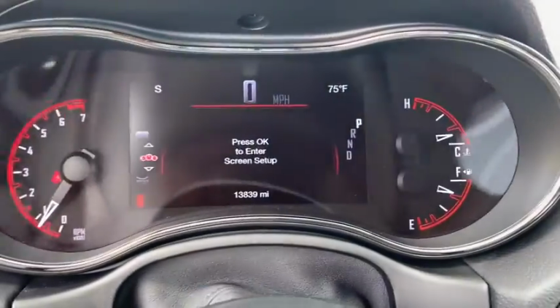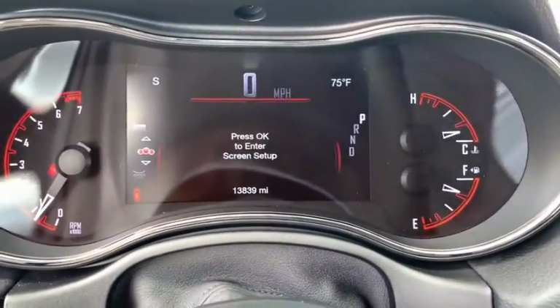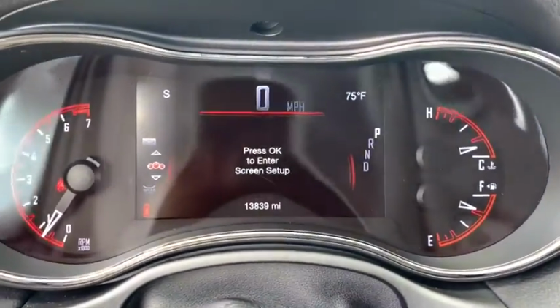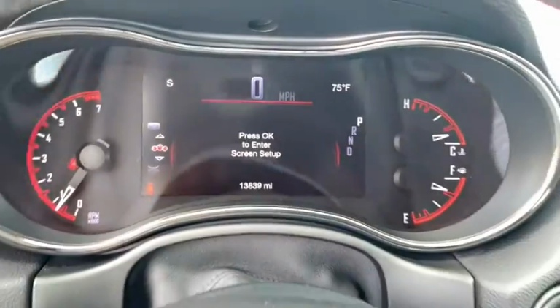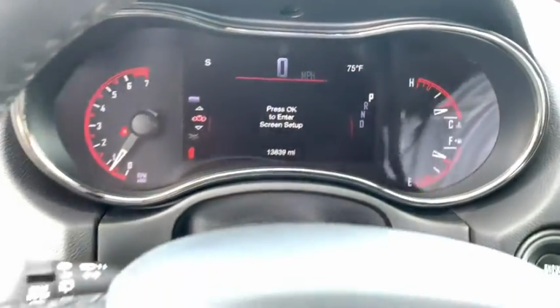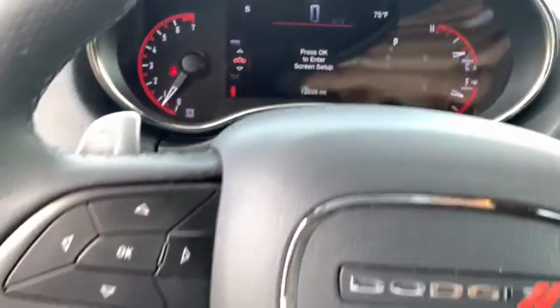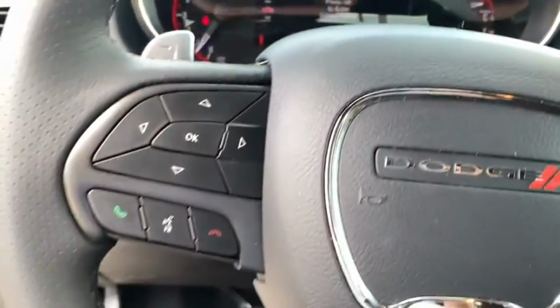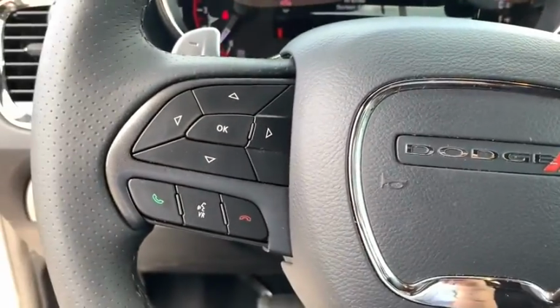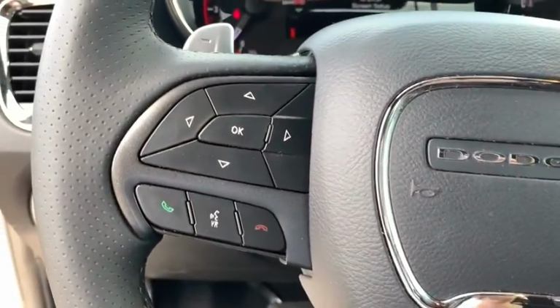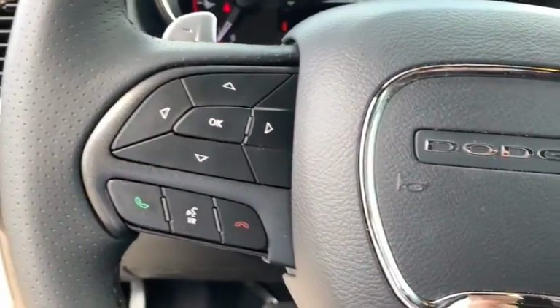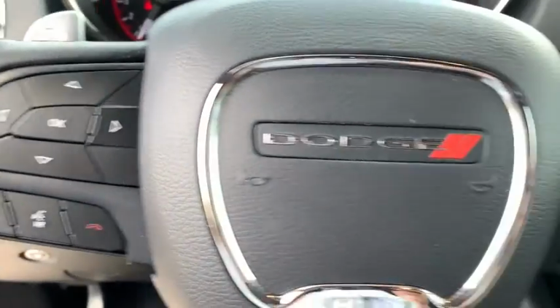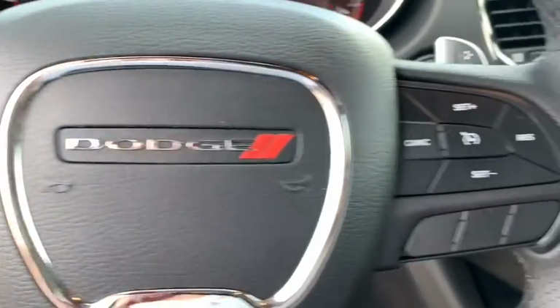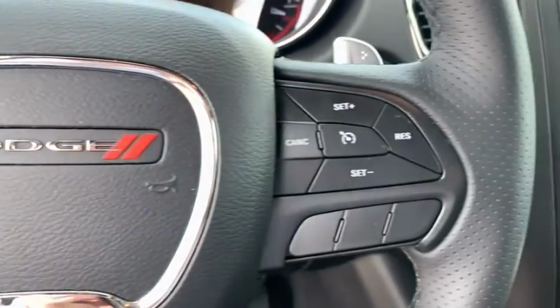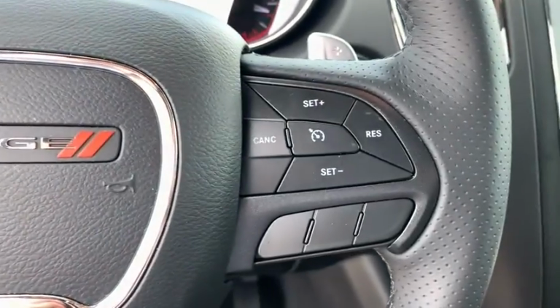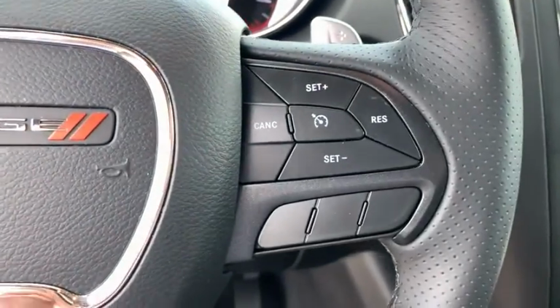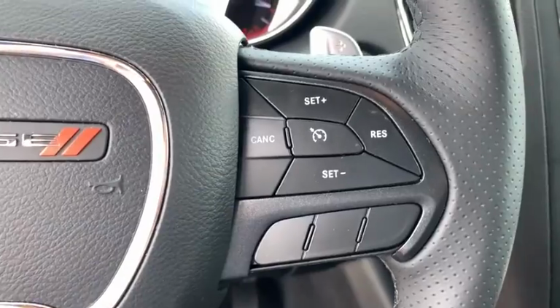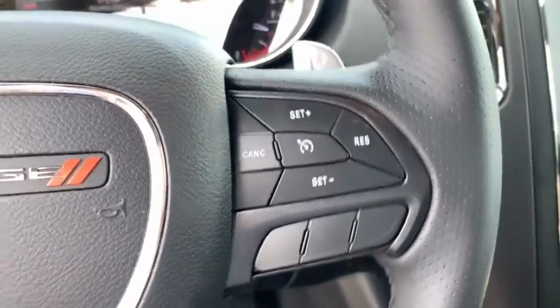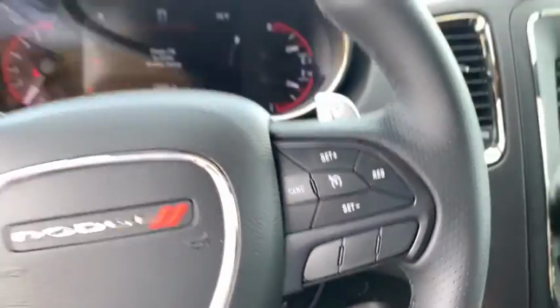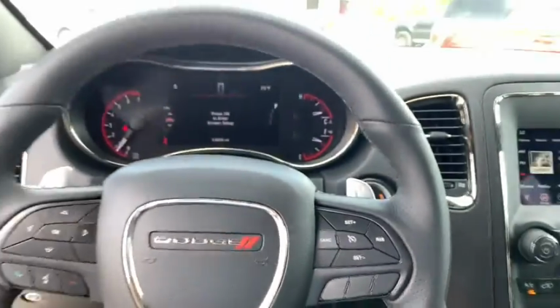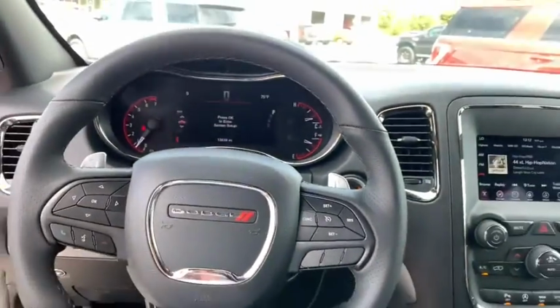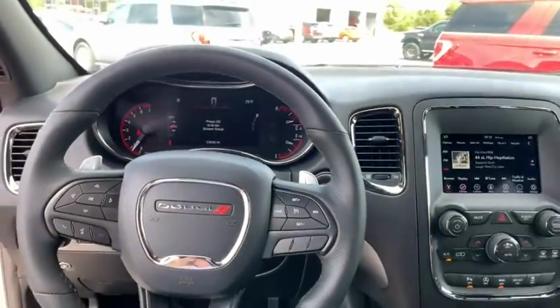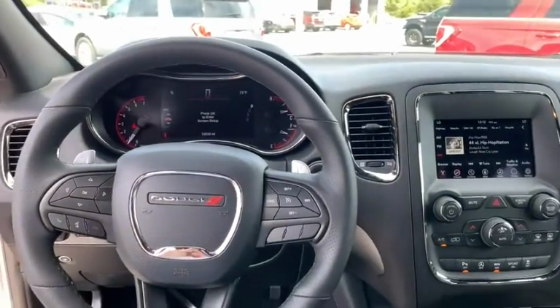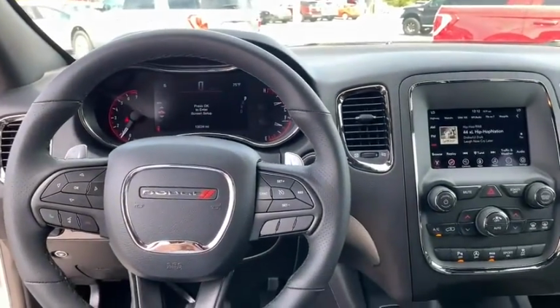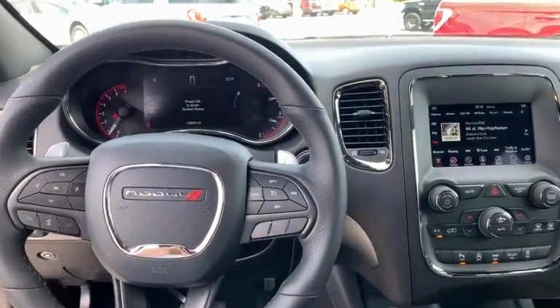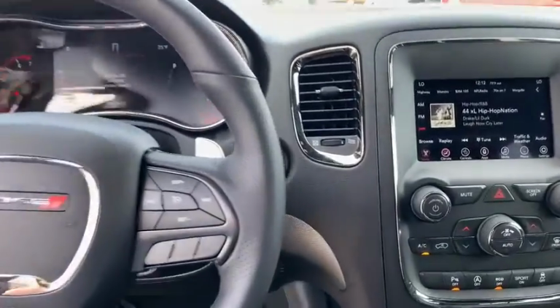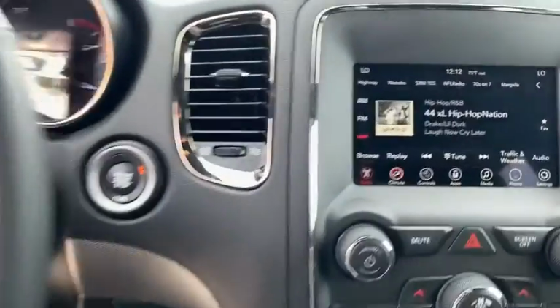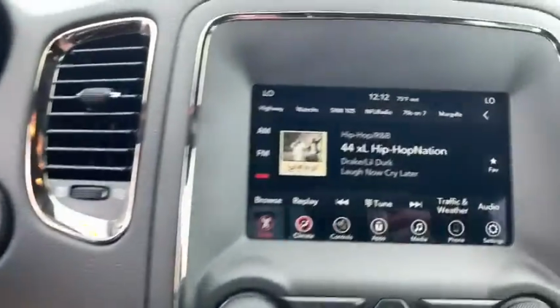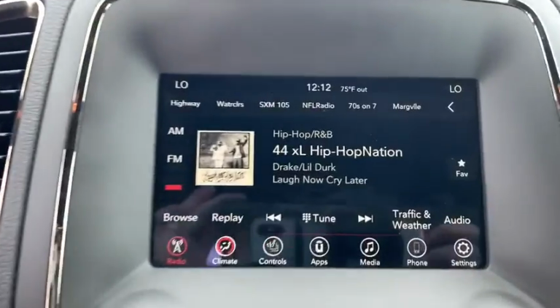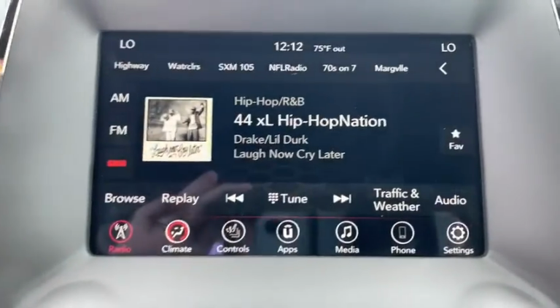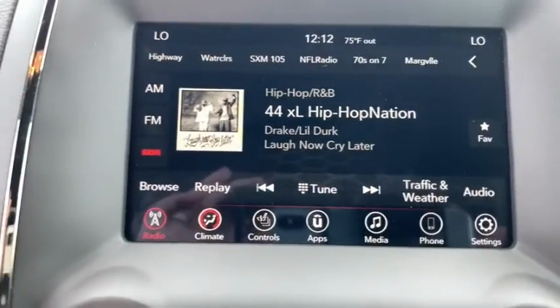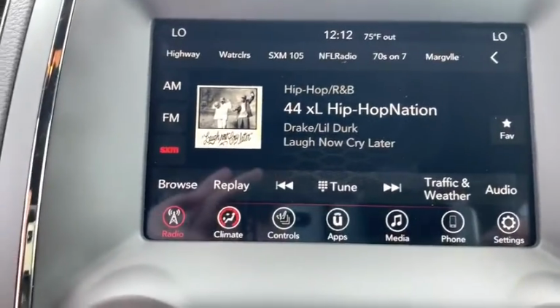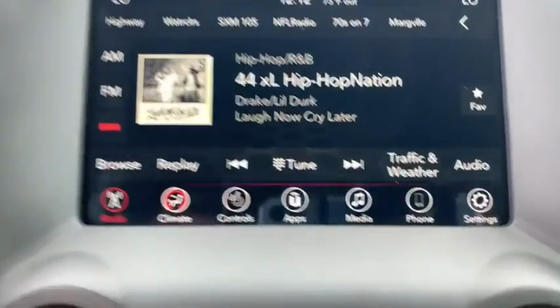Backup camera, keyless entry, traction control, stability control, steering wheel audio control, anti-lock braking system, leather-wrapped steering wheel, Bluetooth, power steering, adjustable steering wheel, four-wheel disc brakes, cruise control.